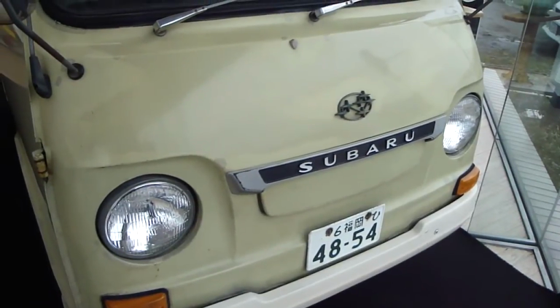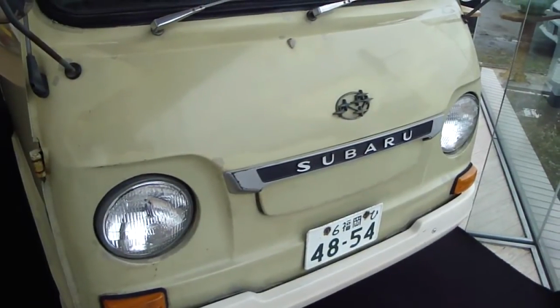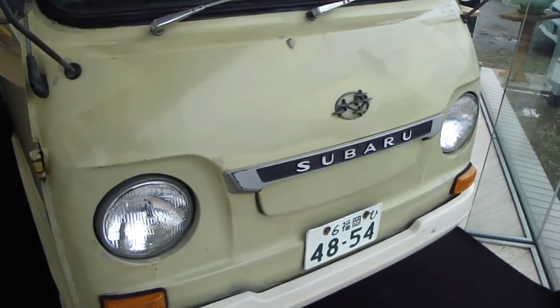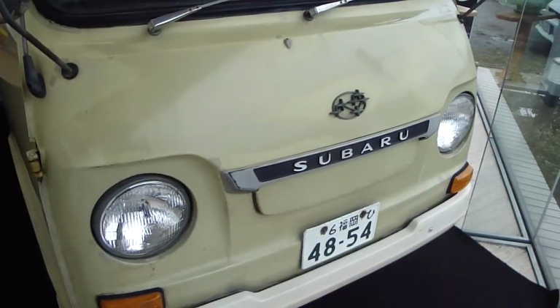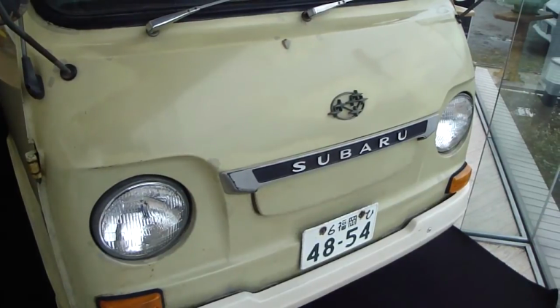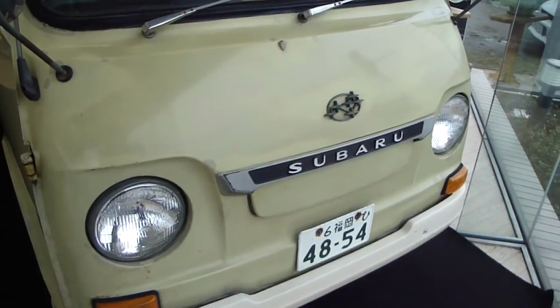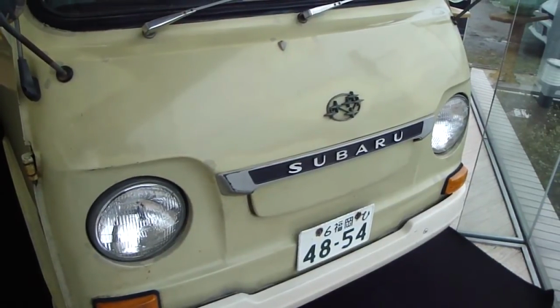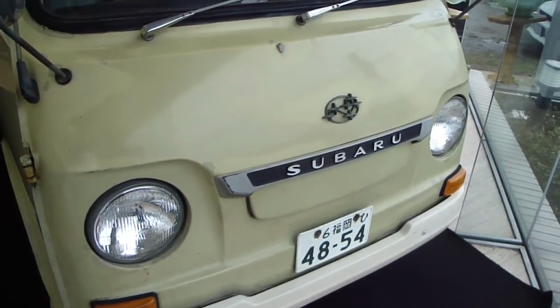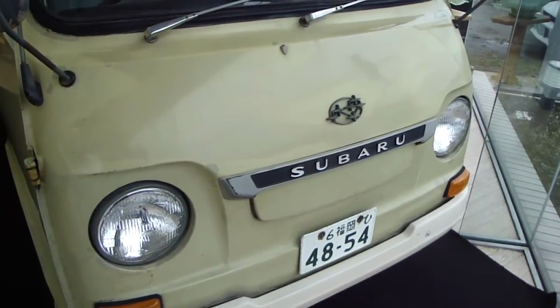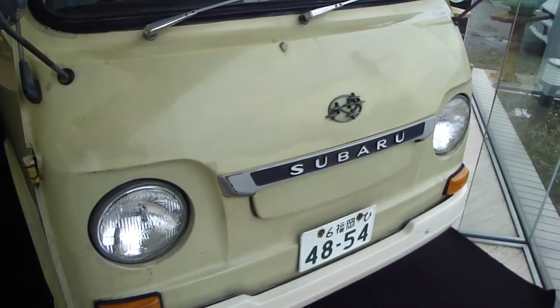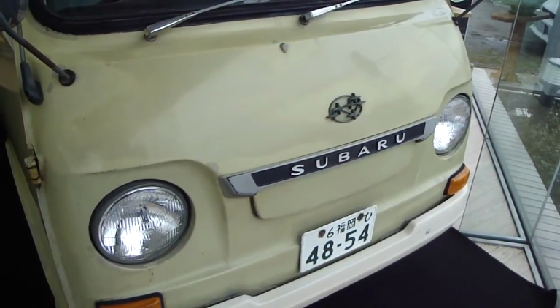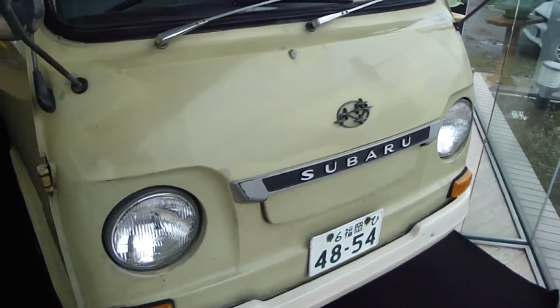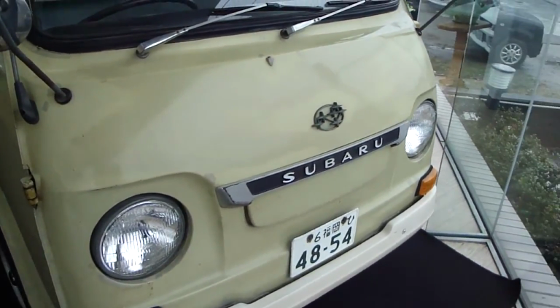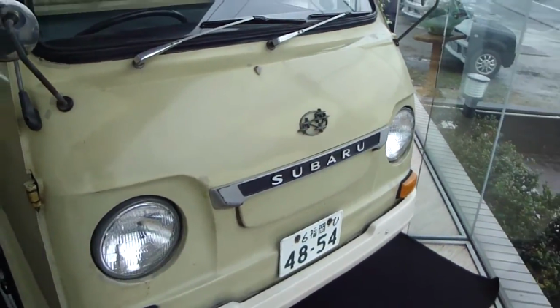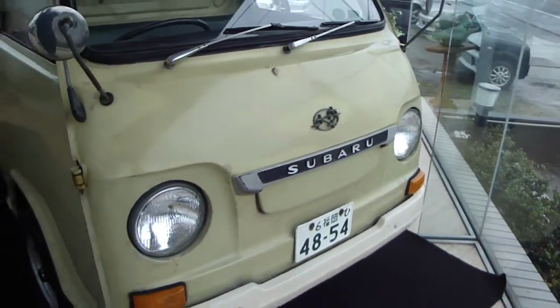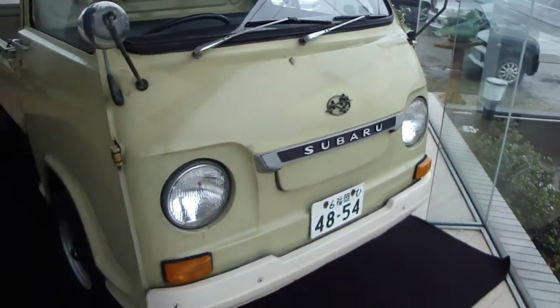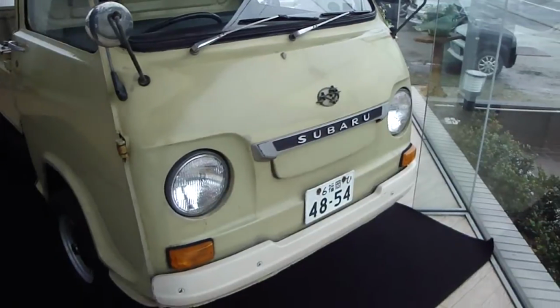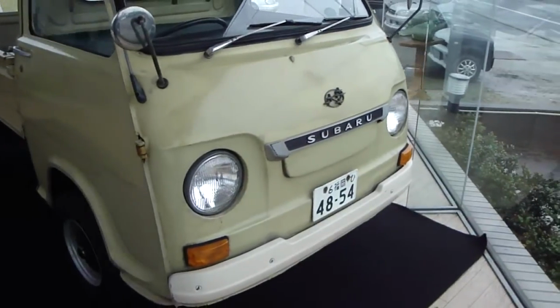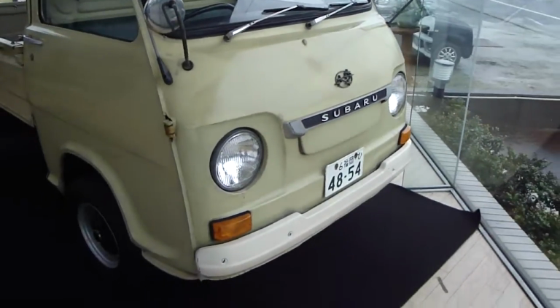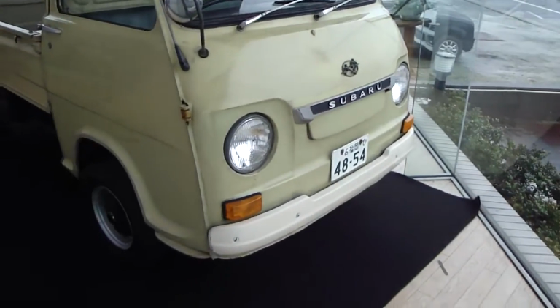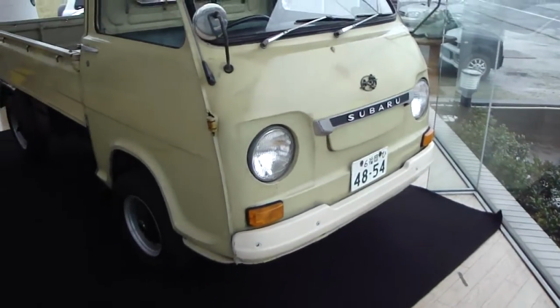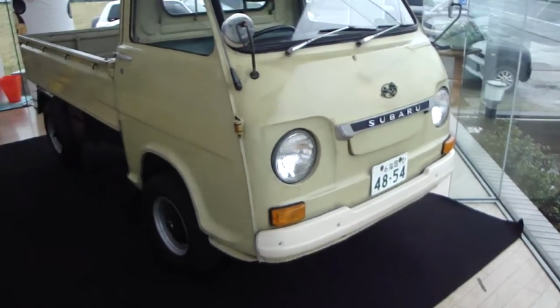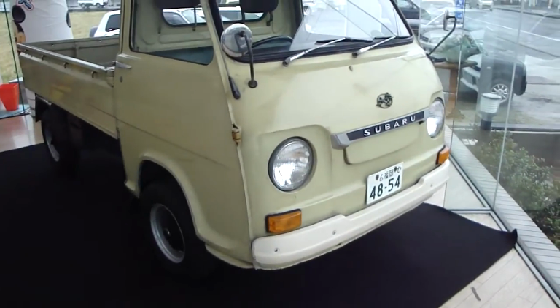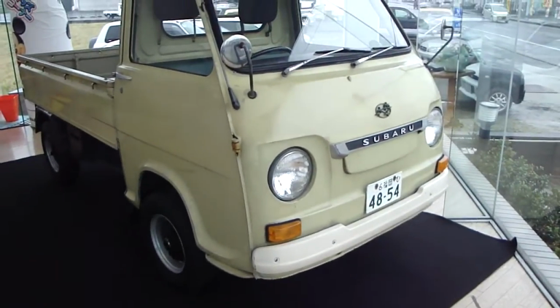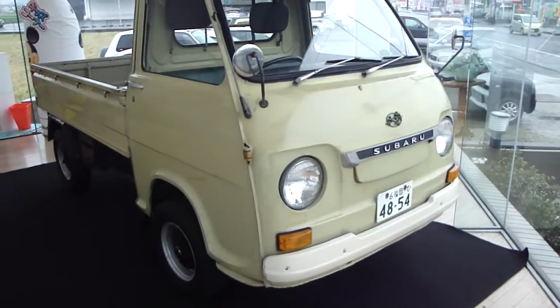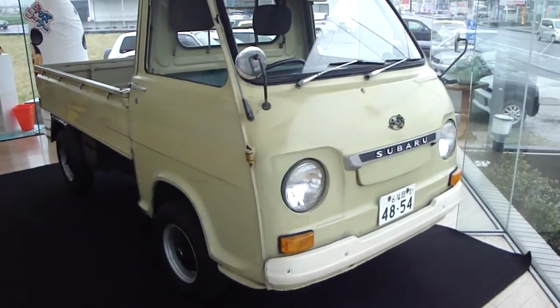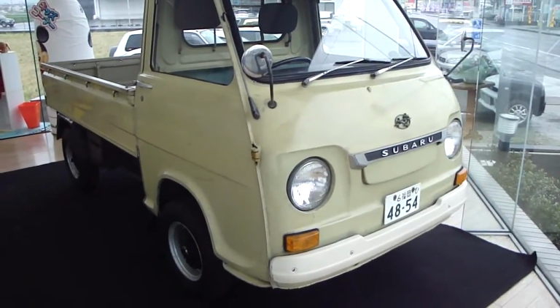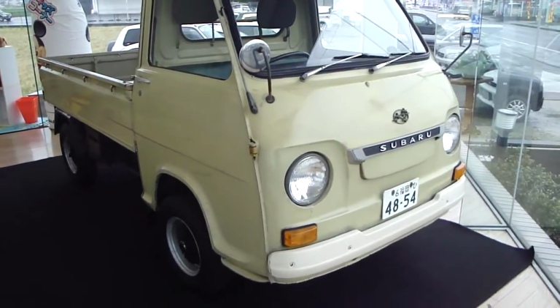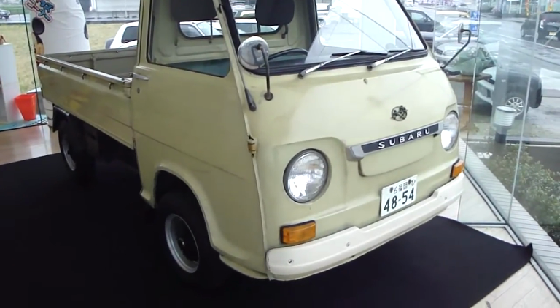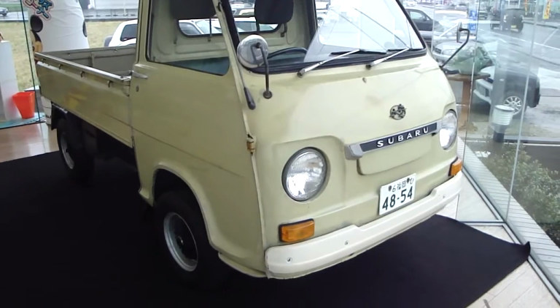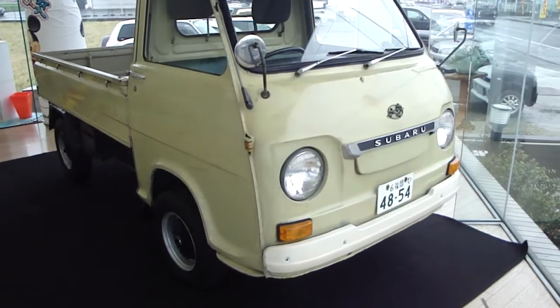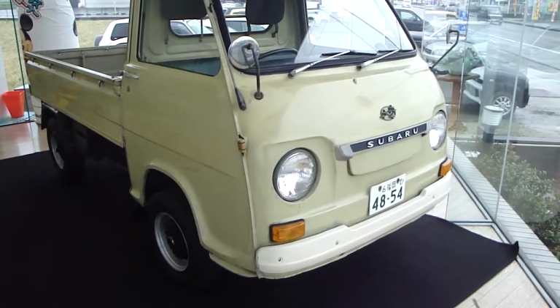Hello everyone, so I'm in the Subaru car showroom and I just saw, as I was driving past, they've got this old 1970 Subaru truck in the window.